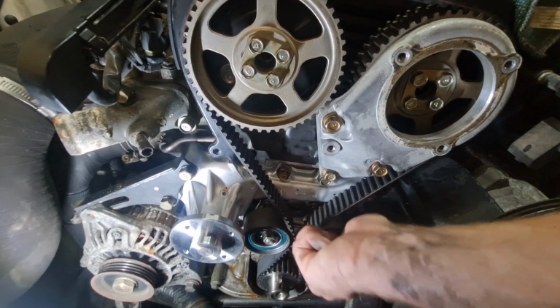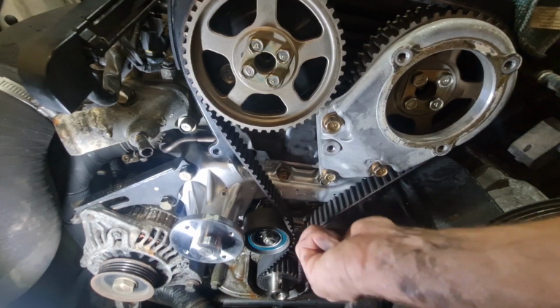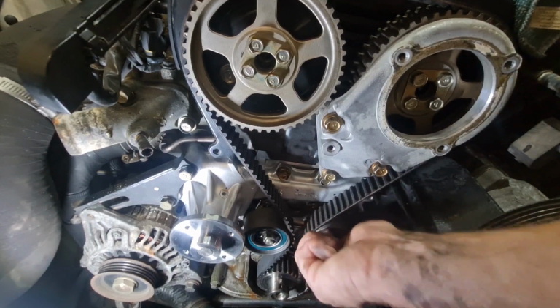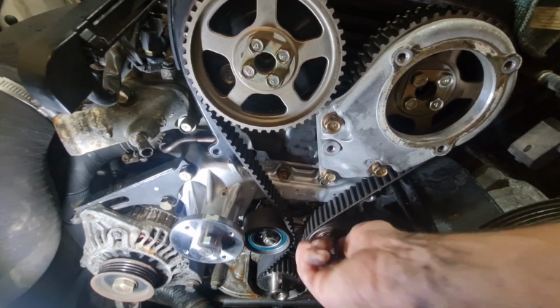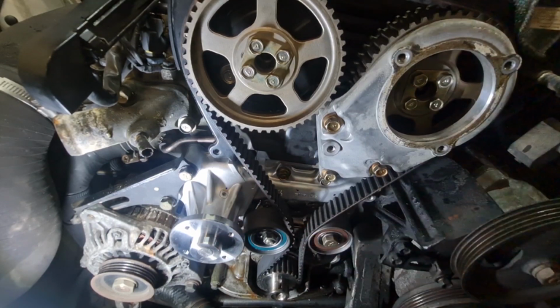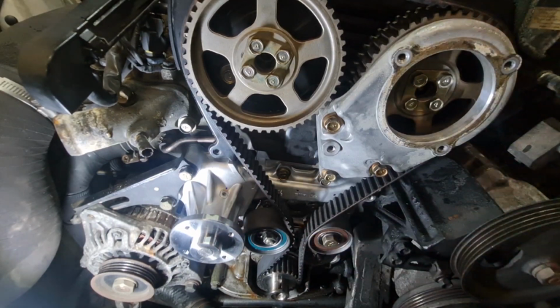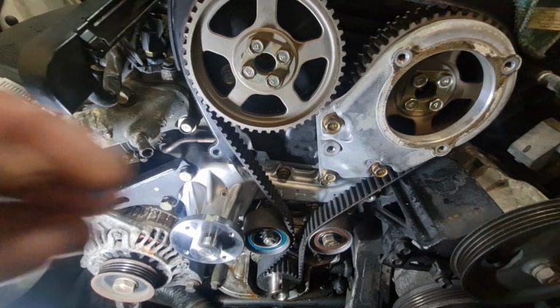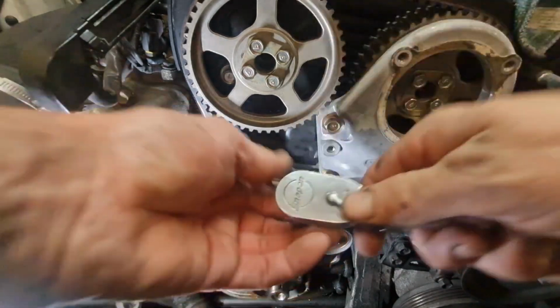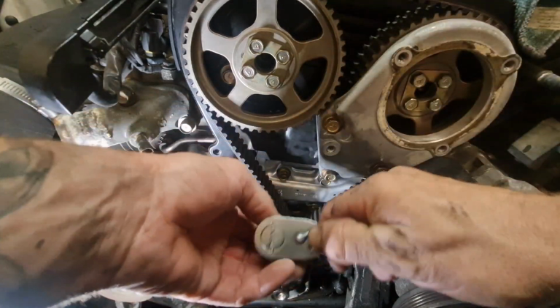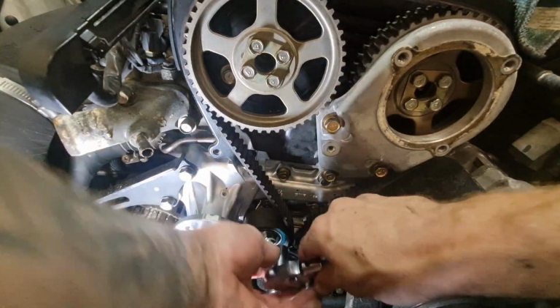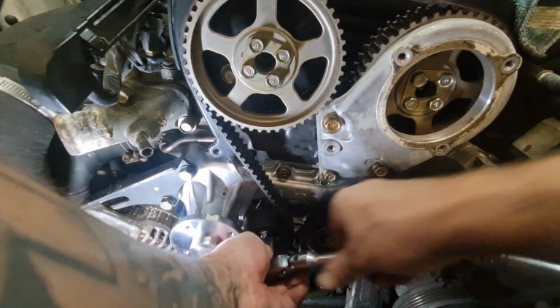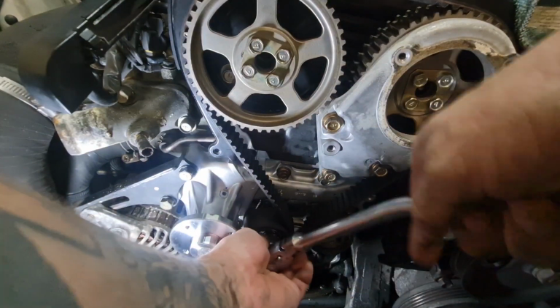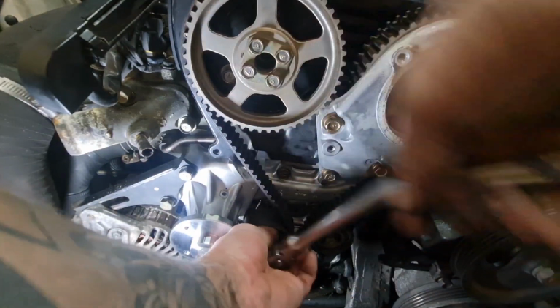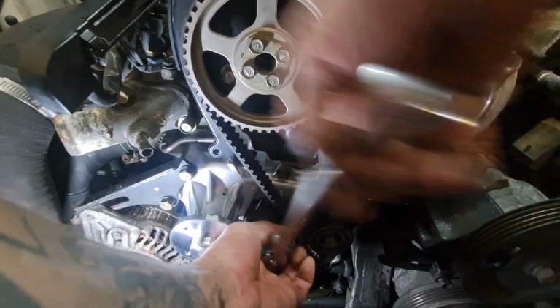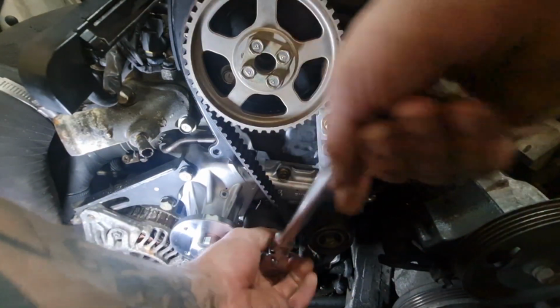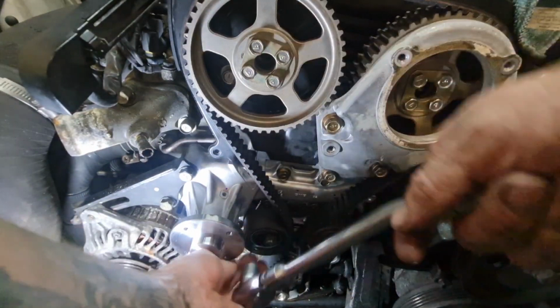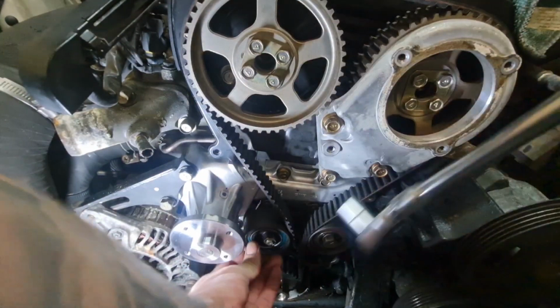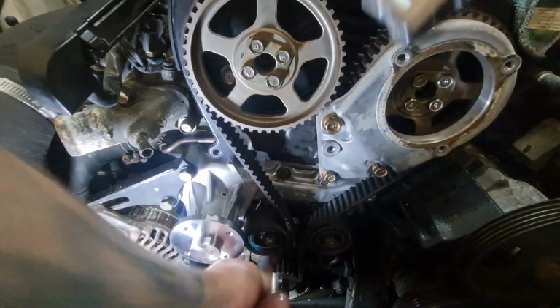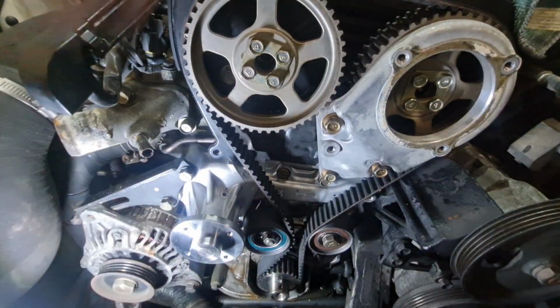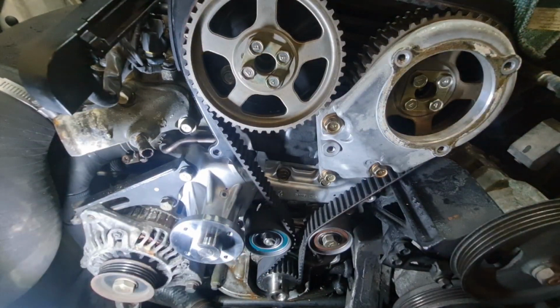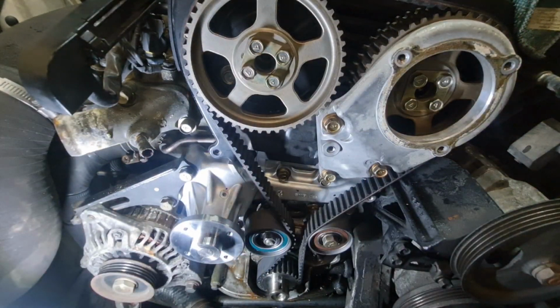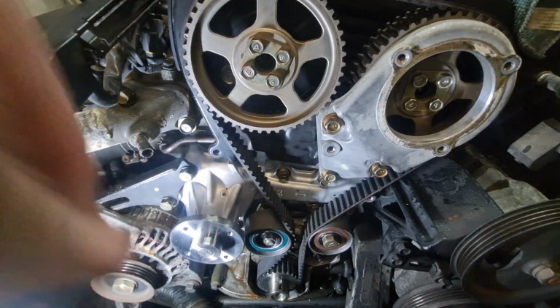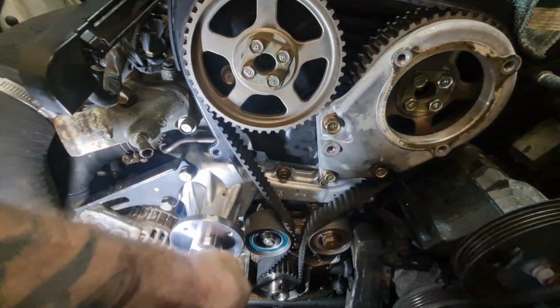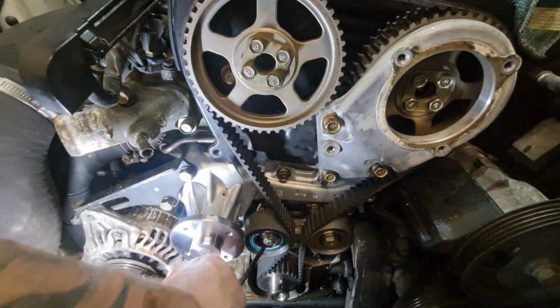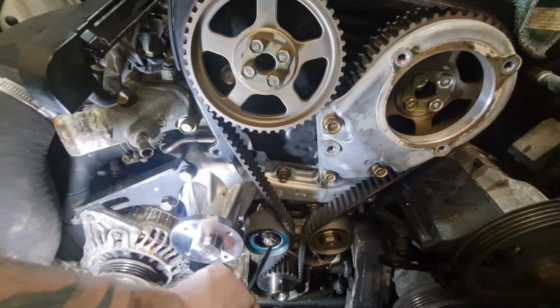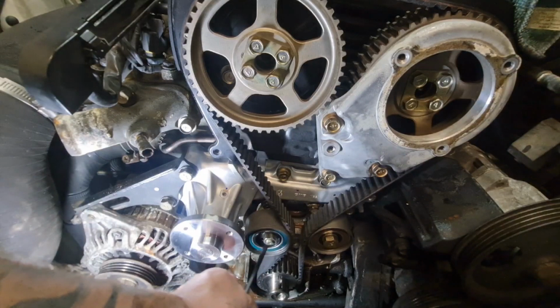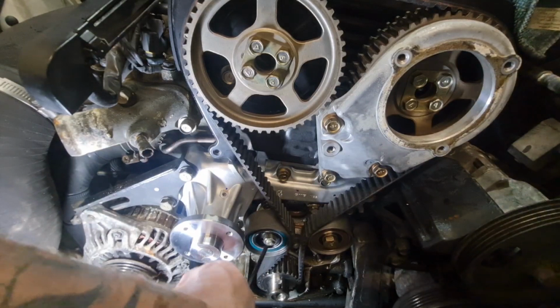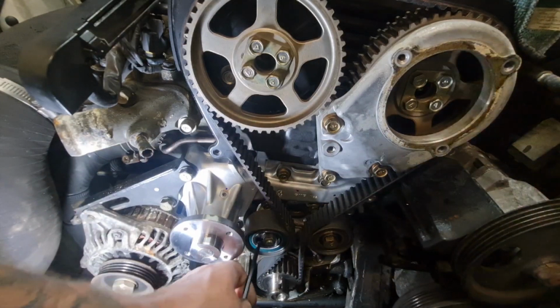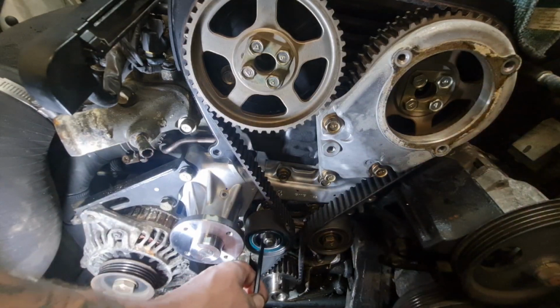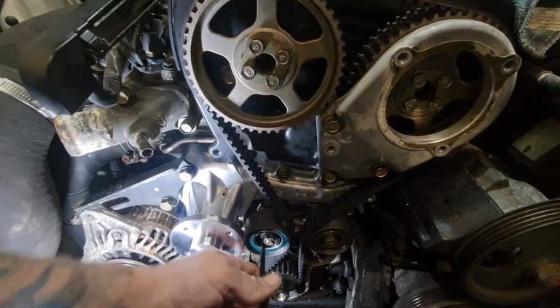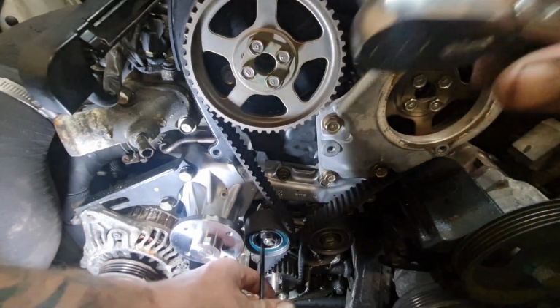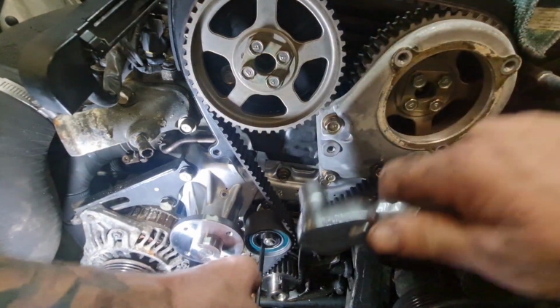Once you've got that in, loosen off the 14 on here, put a bit of tension on it — which it automatically has already — and then put a little bit more tension on it.